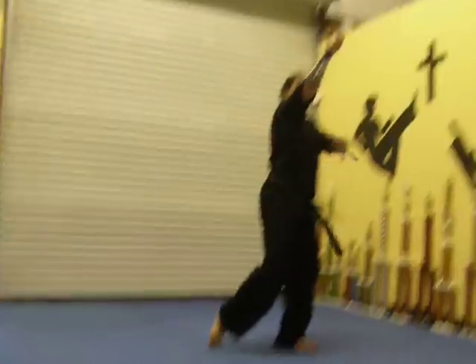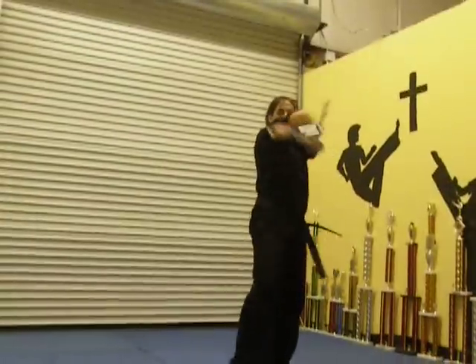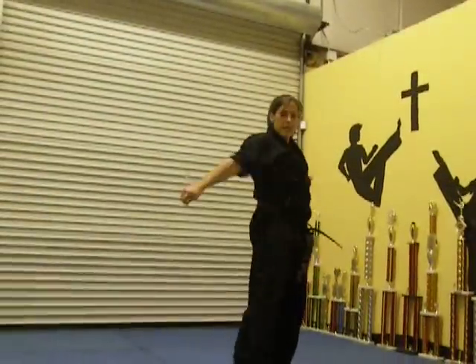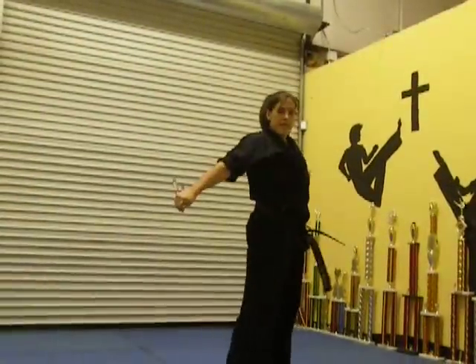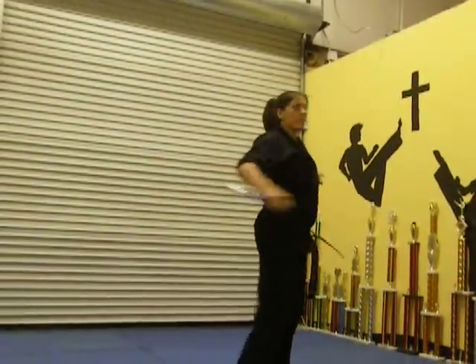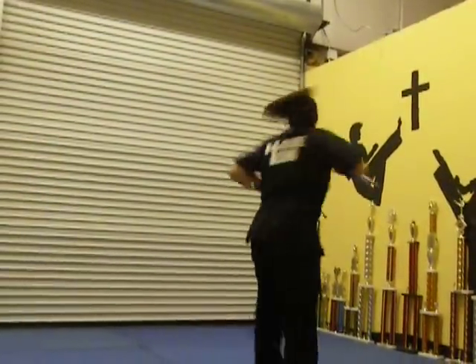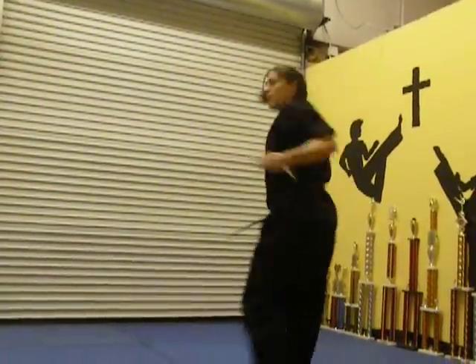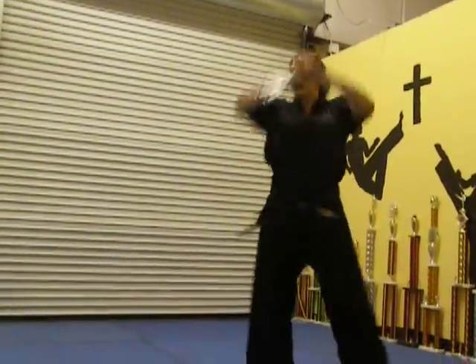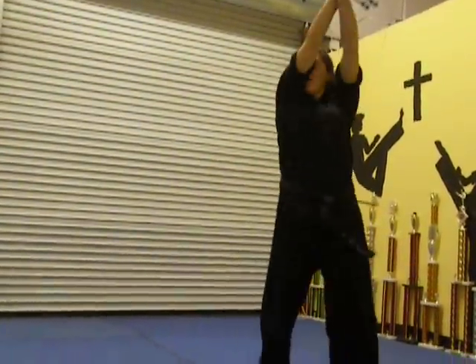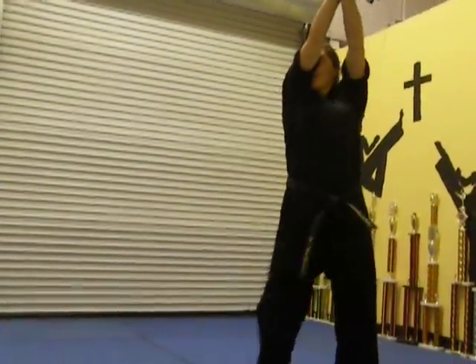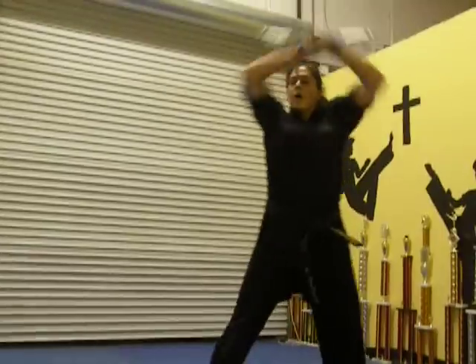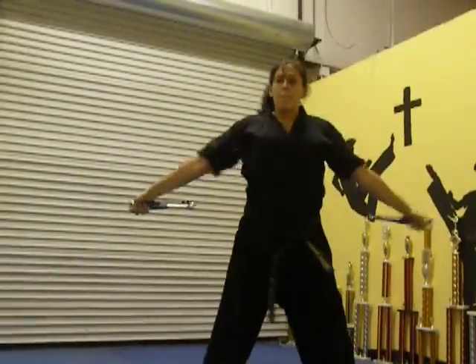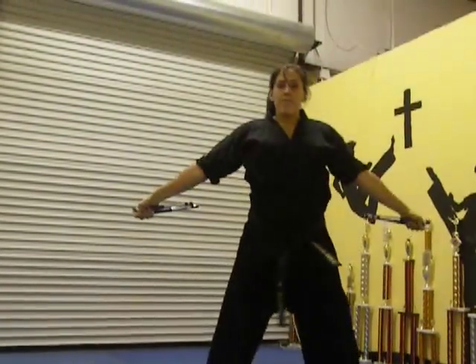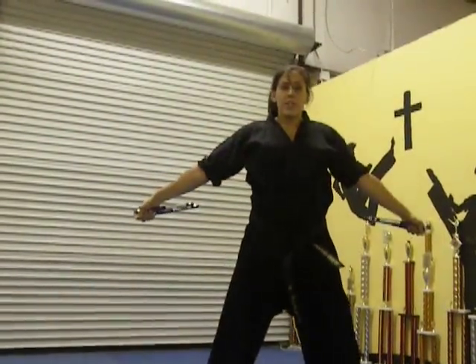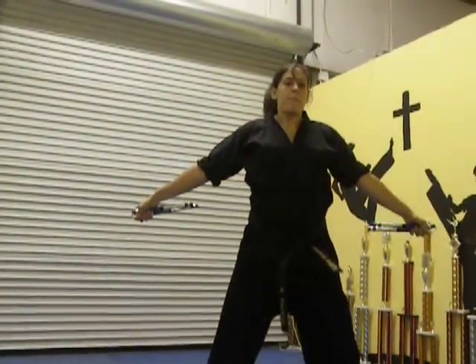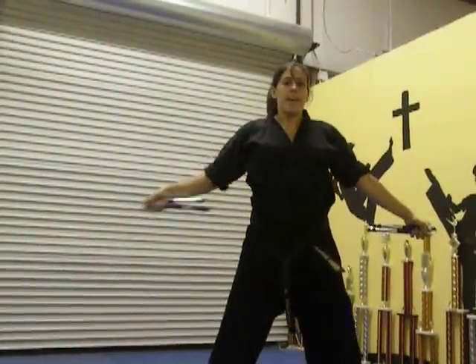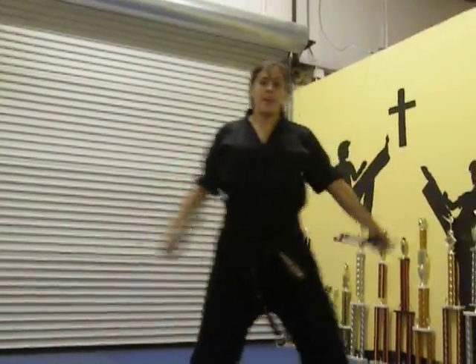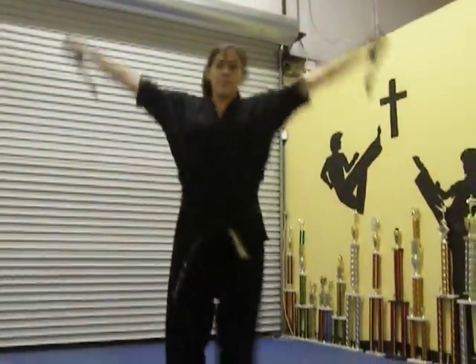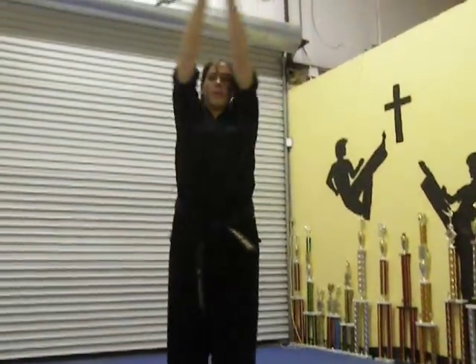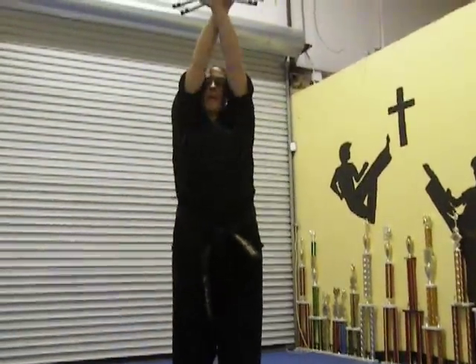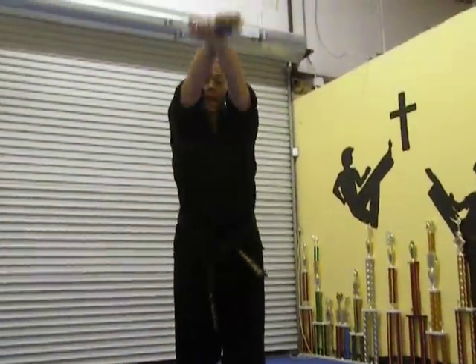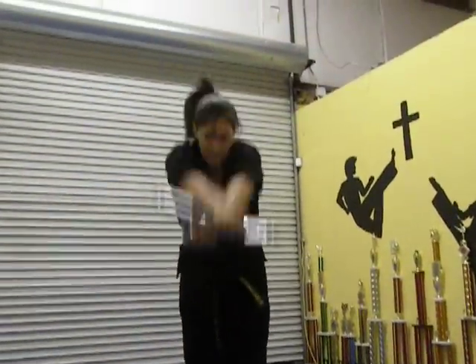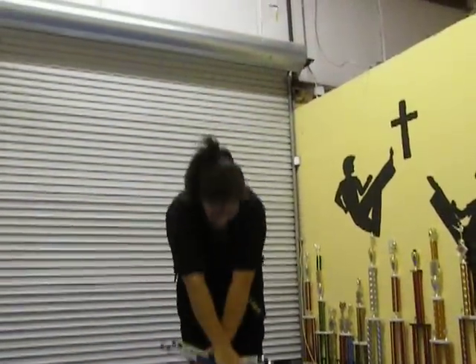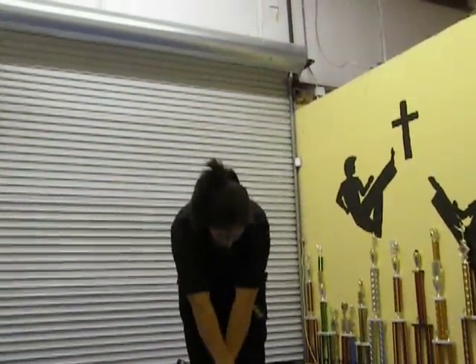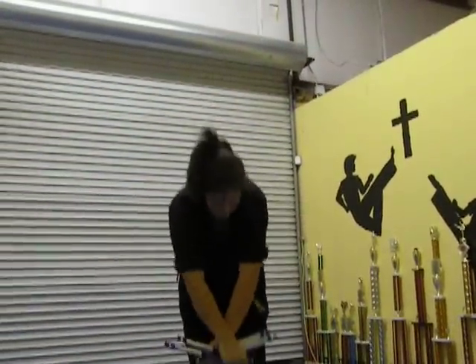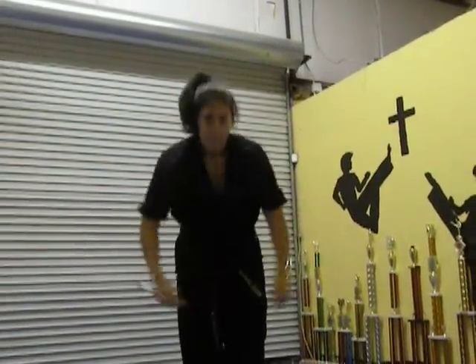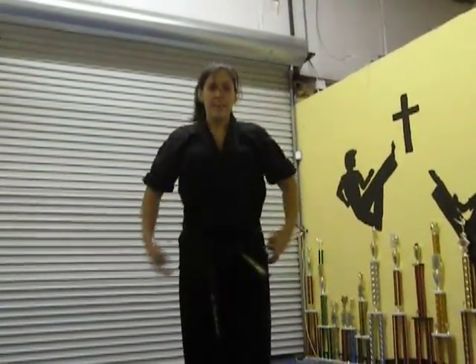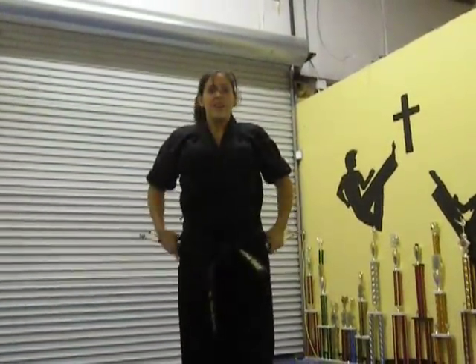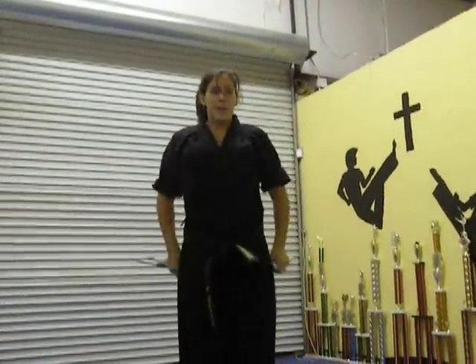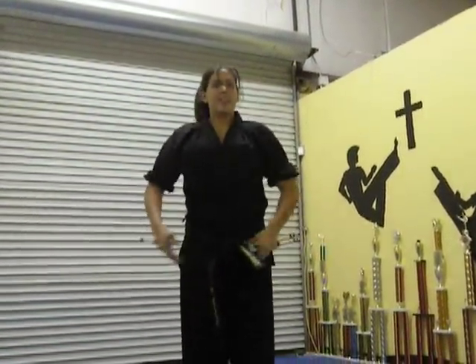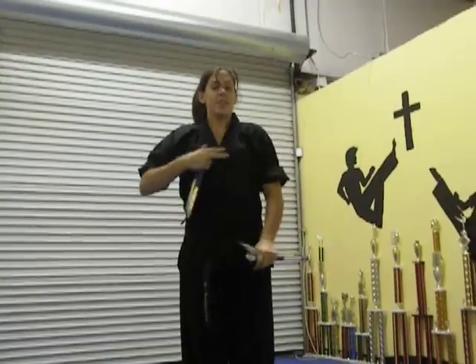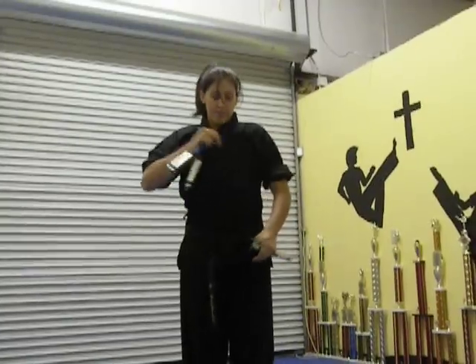Close. Down. Up. Big finish. Big yell. Bring it up. And bow. Beginner nunchuck form — done.